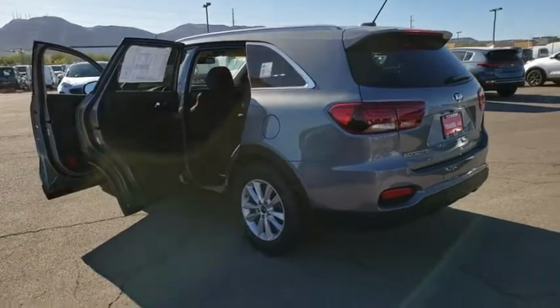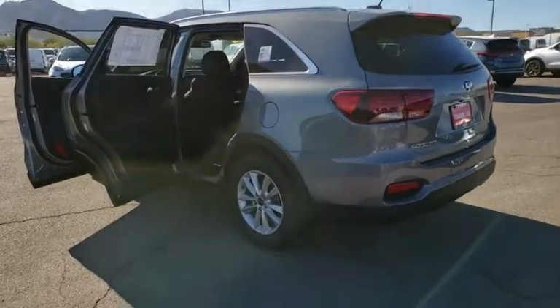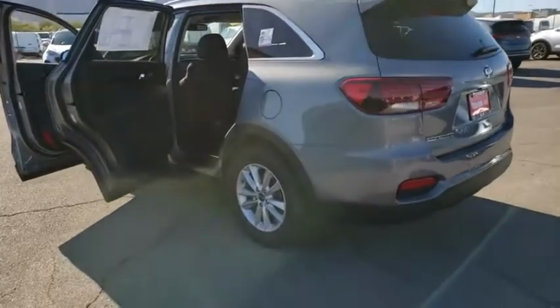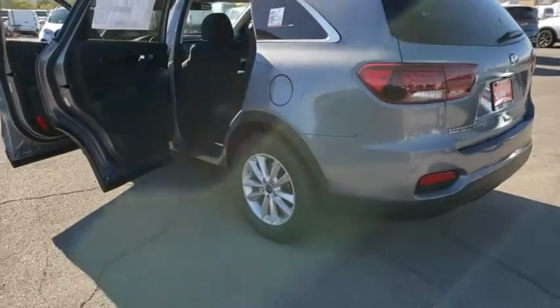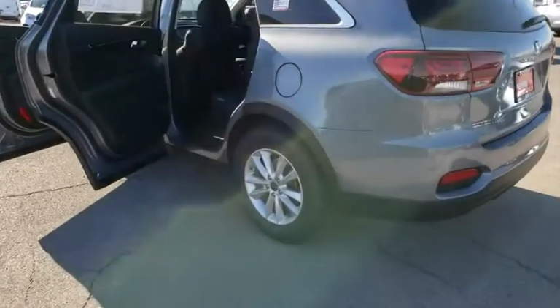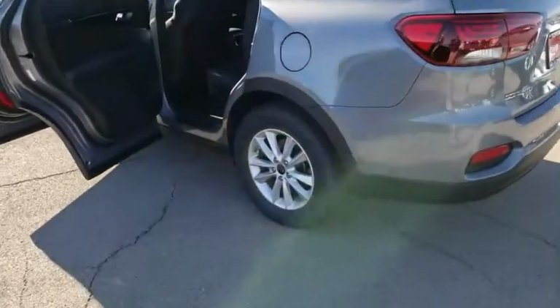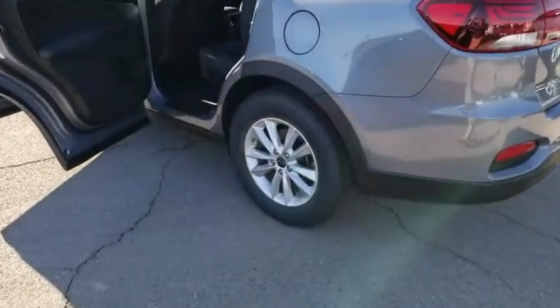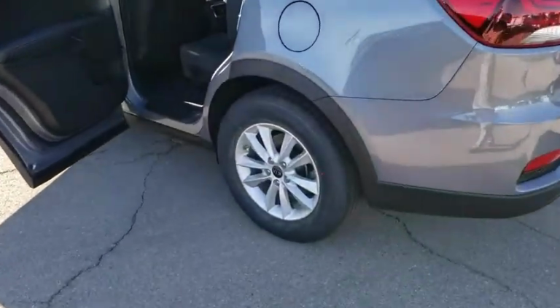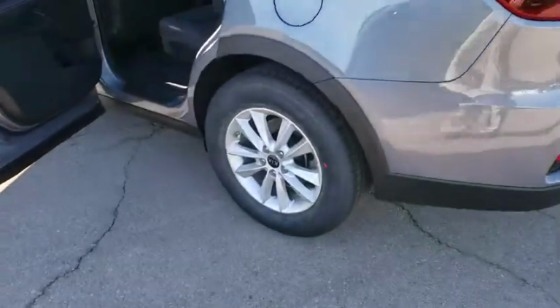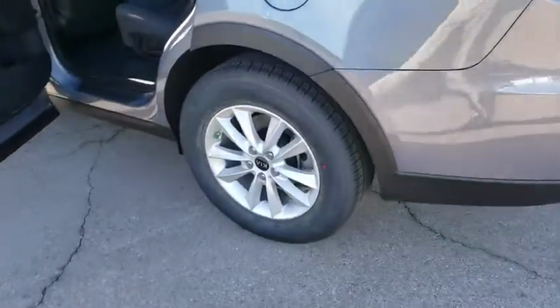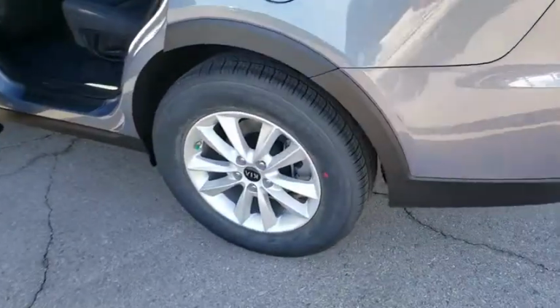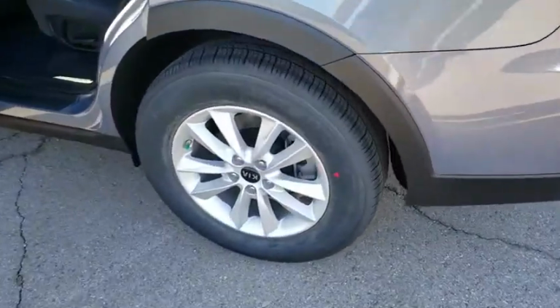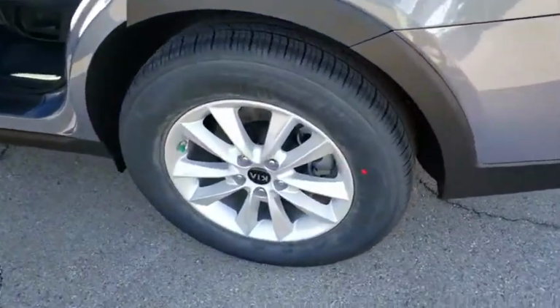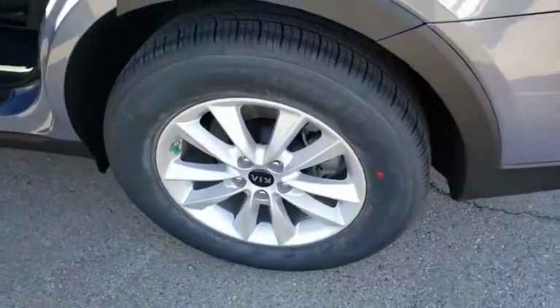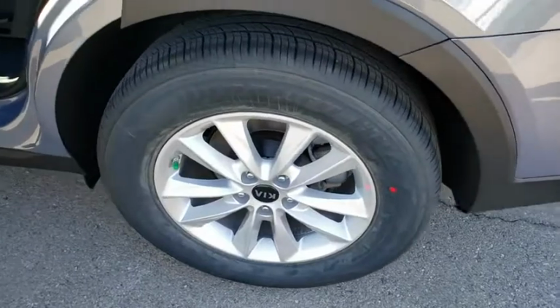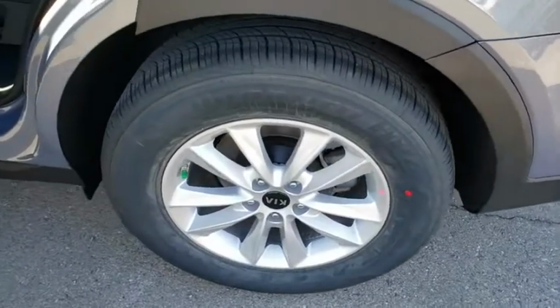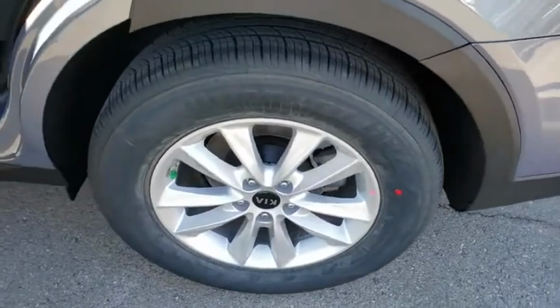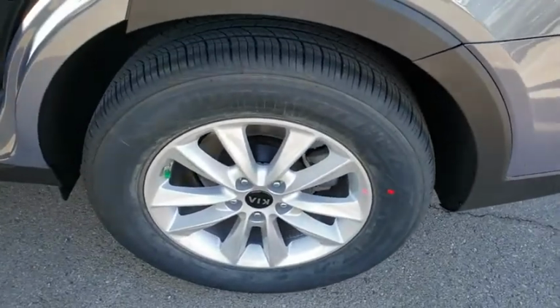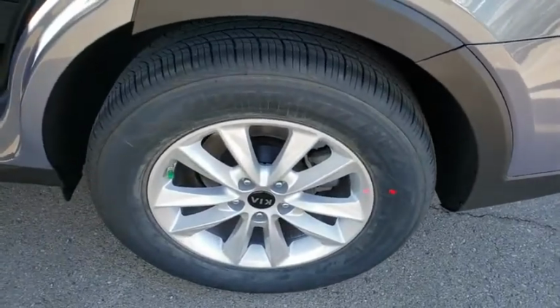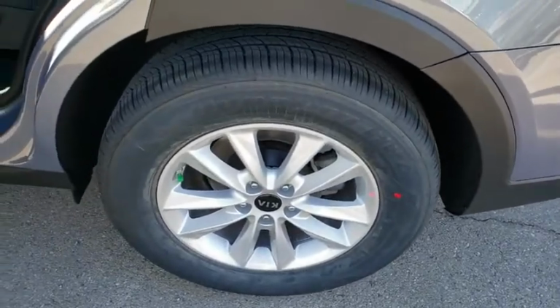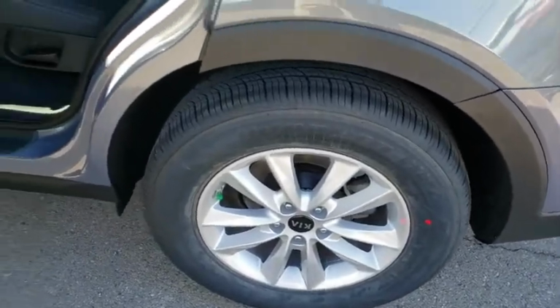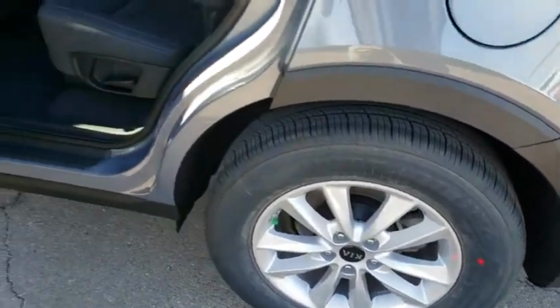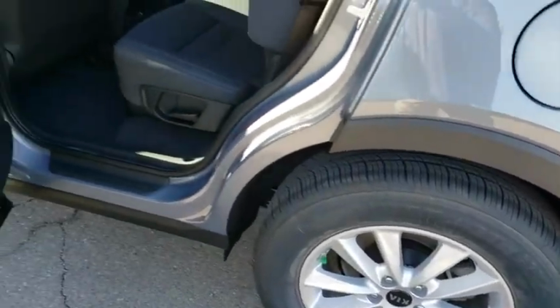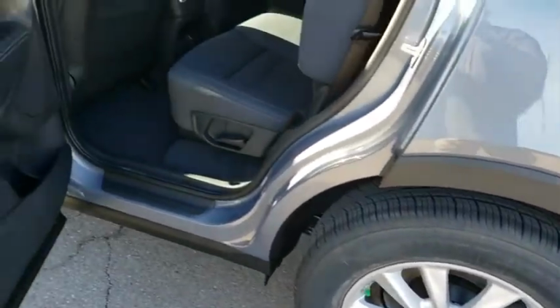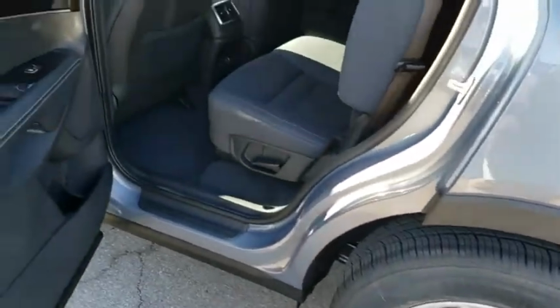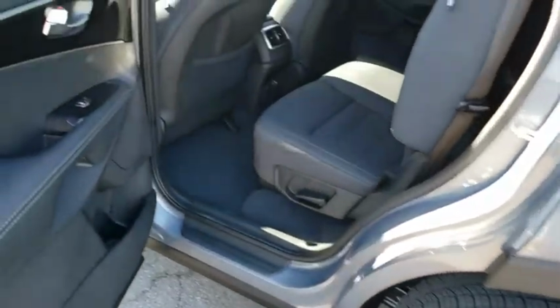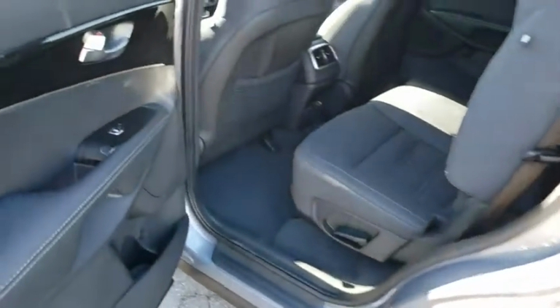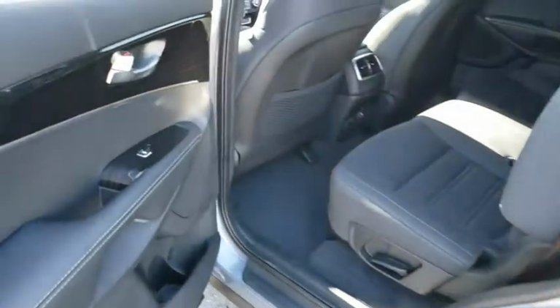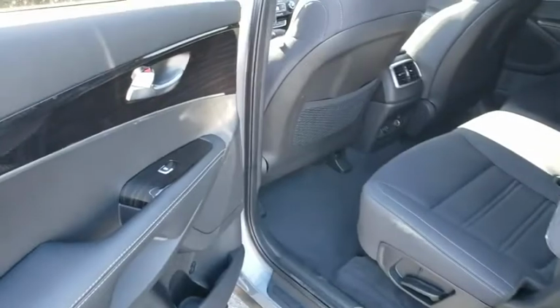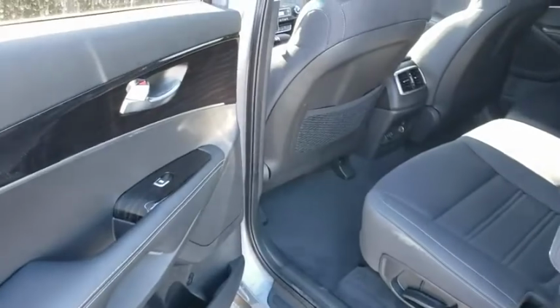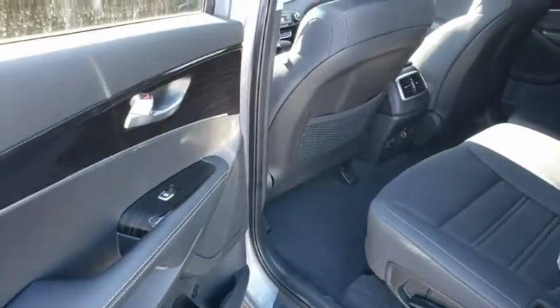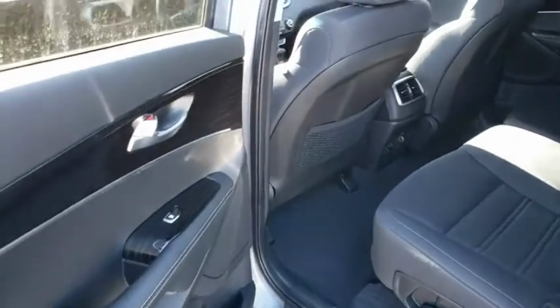Heated front seats, brake assist, tachometer, panic alarm, remote keyless entry, overhead console, front reading lamps, rear window wiper. Your new ride is just a phone call away.